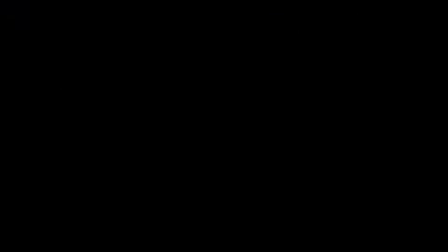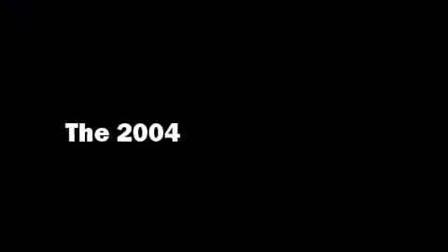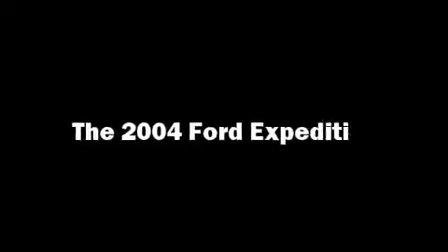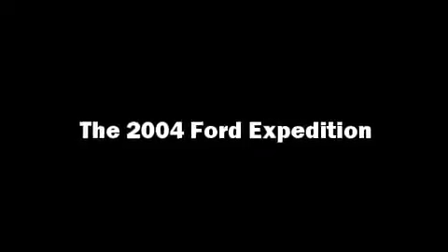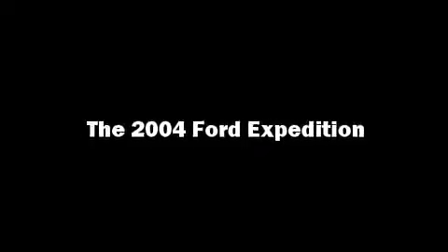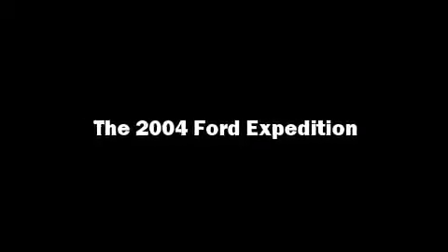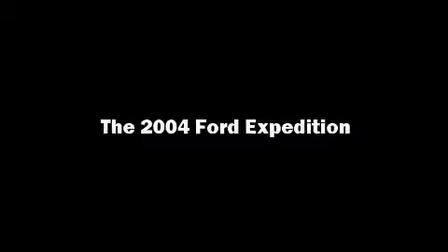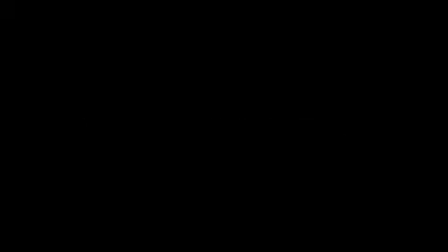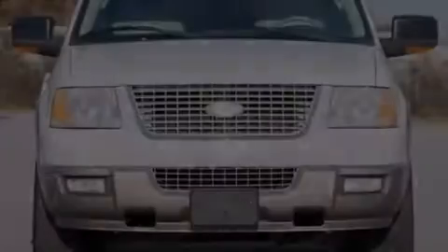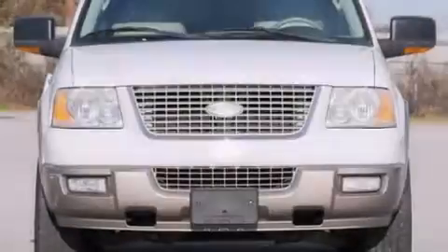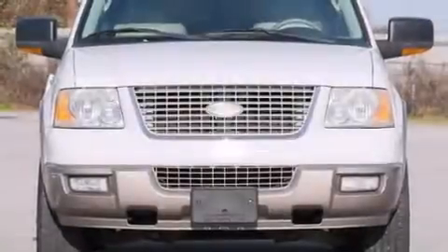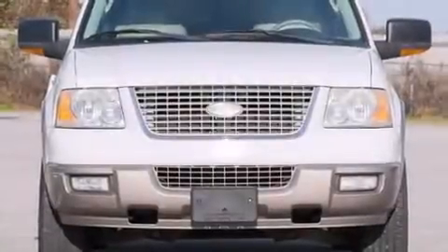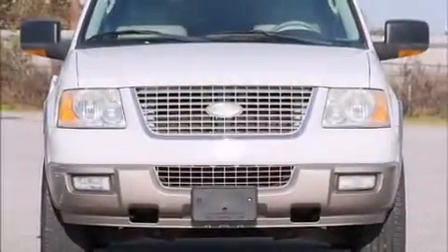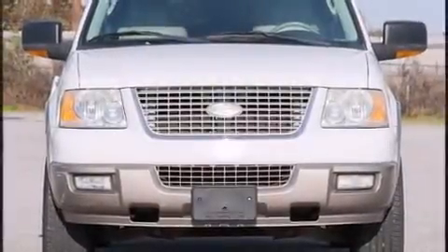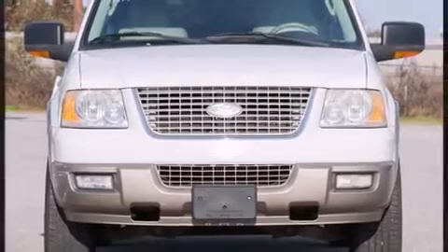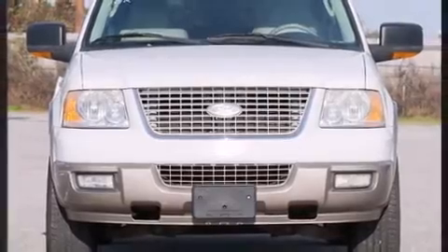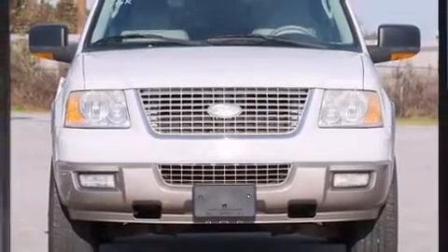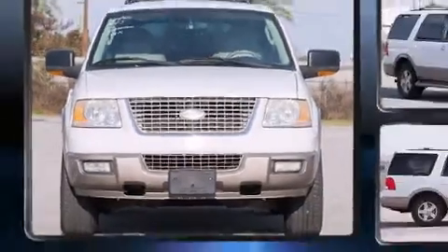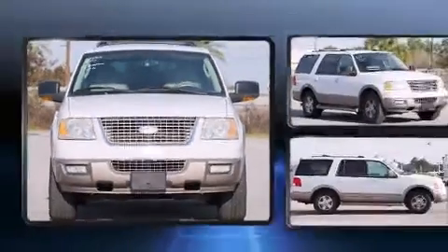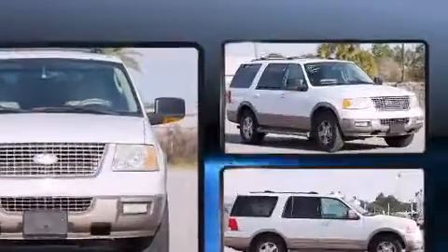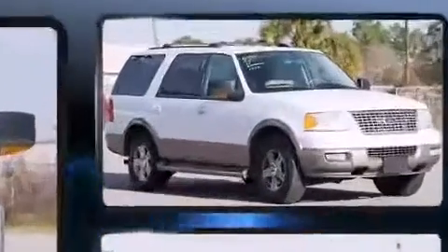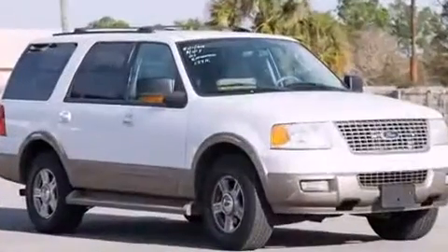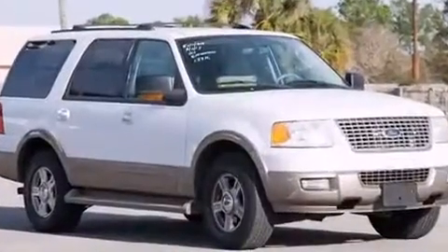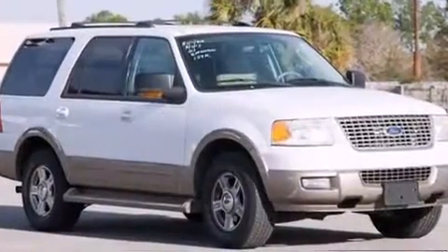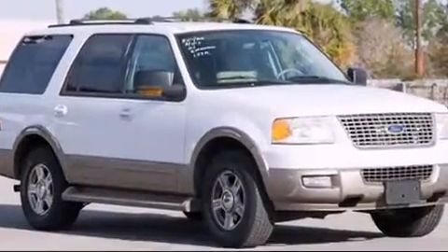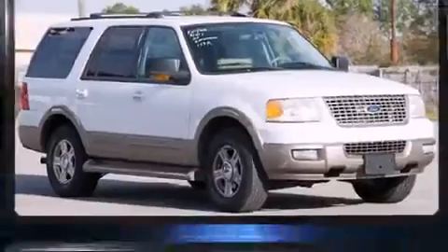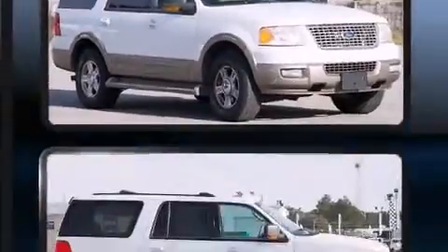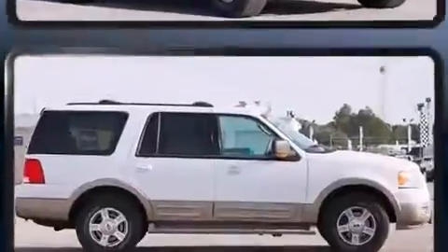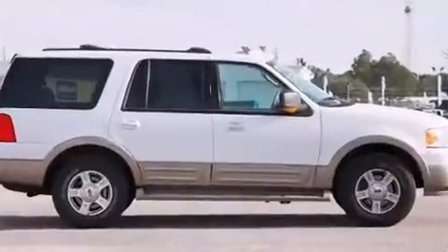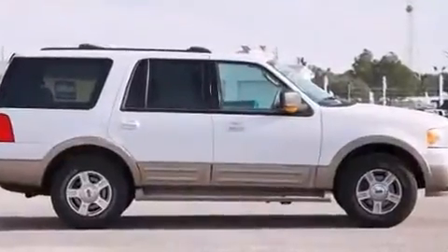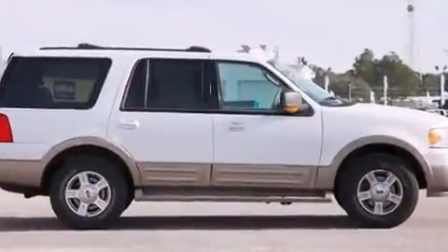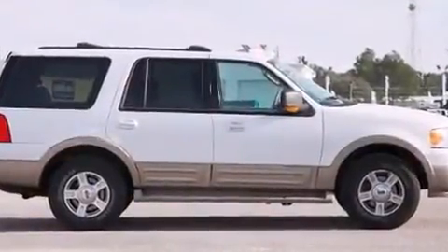Sensibility and practicality define the 2004 Ford Expedition. A 5.4-liter V8 engine pairs with a sophisticated 4-speed automatic transmission, providing a smooth and predictable driving experience.